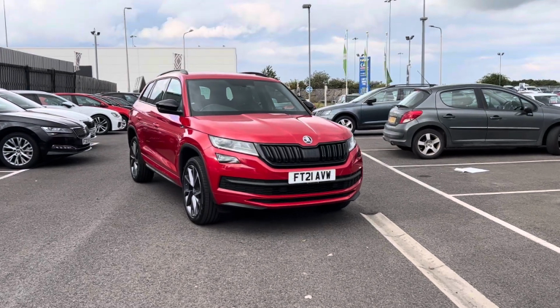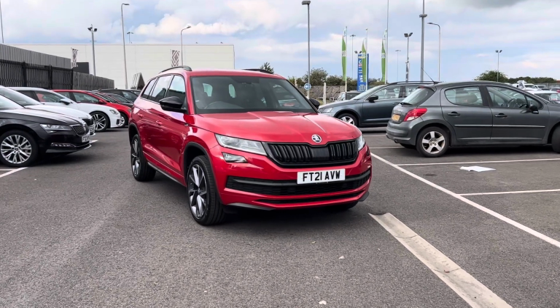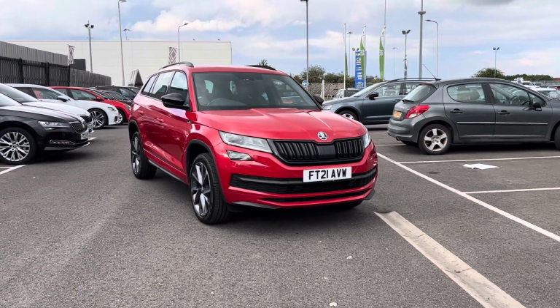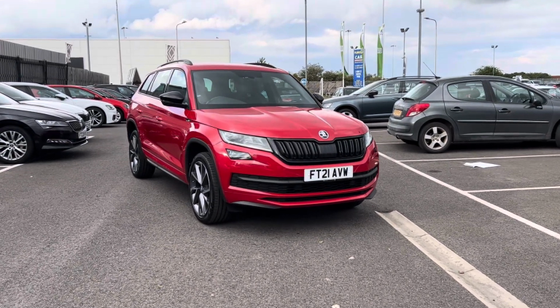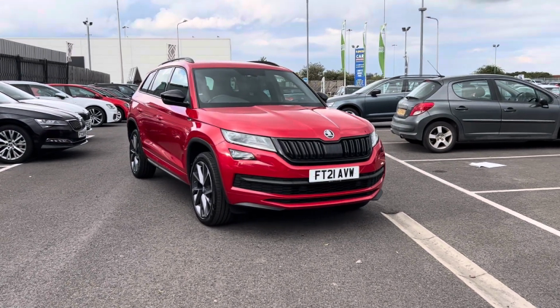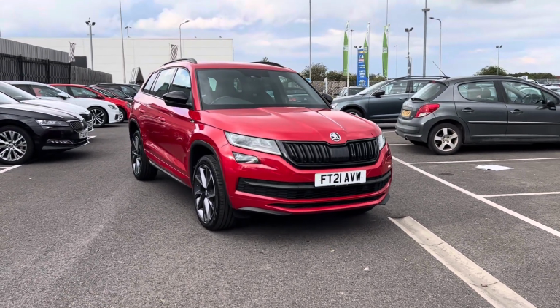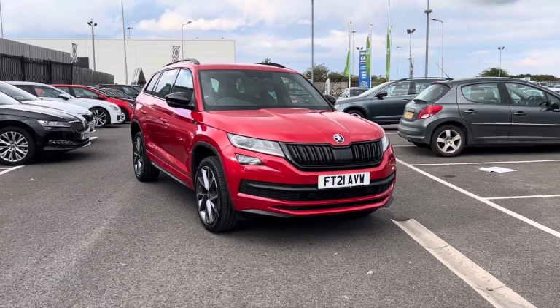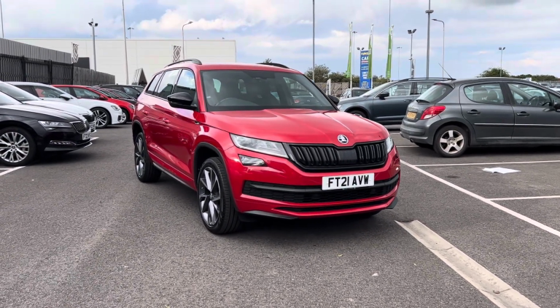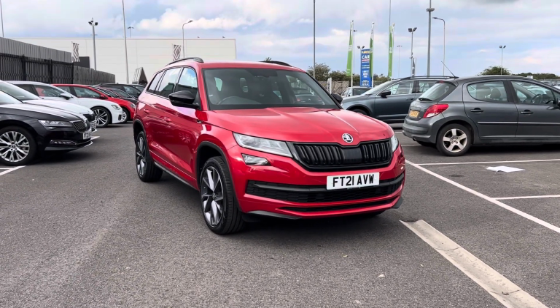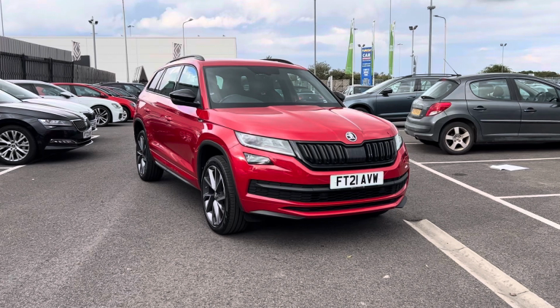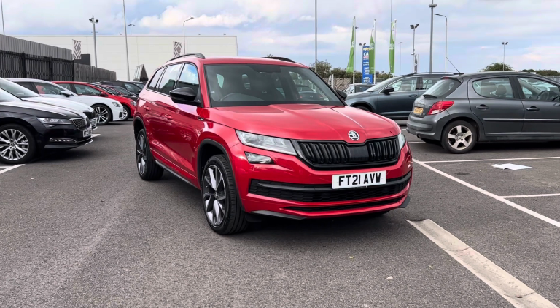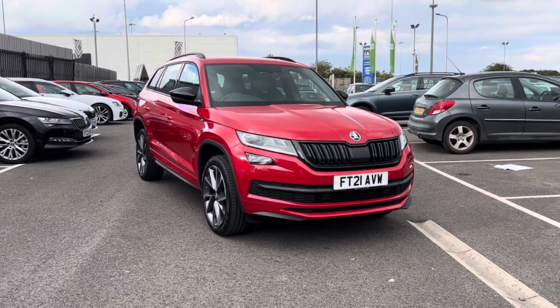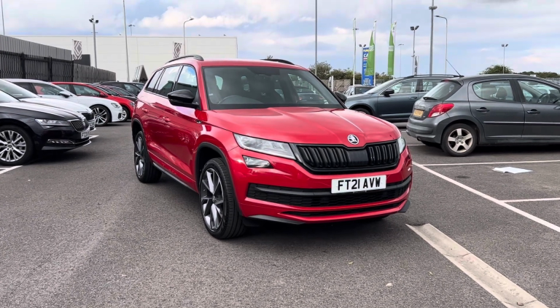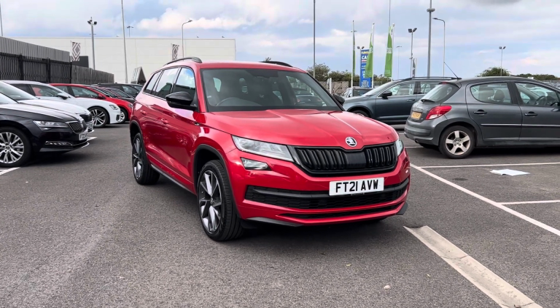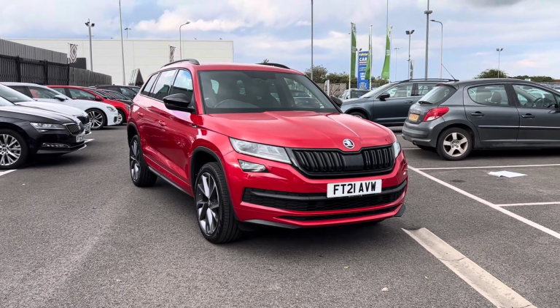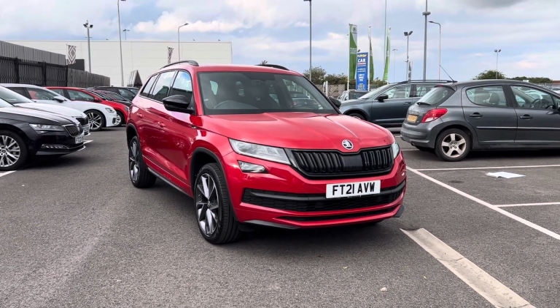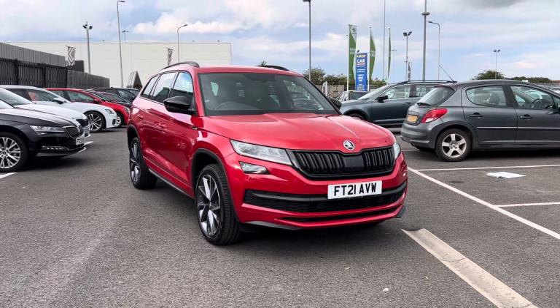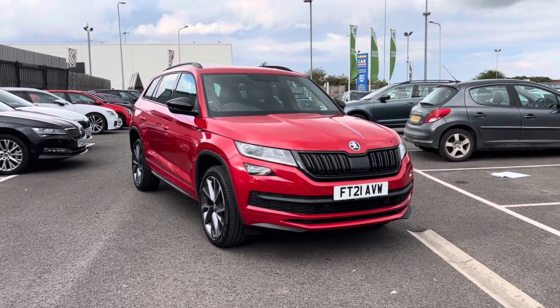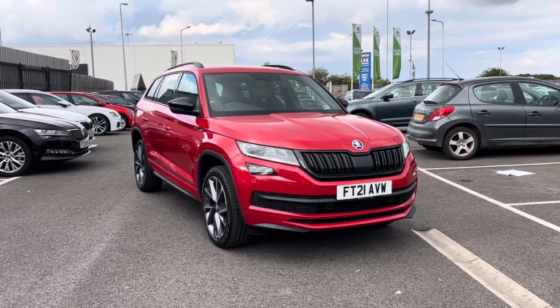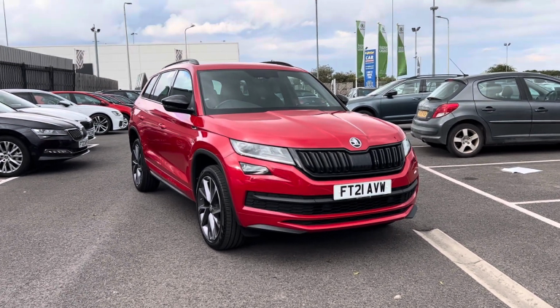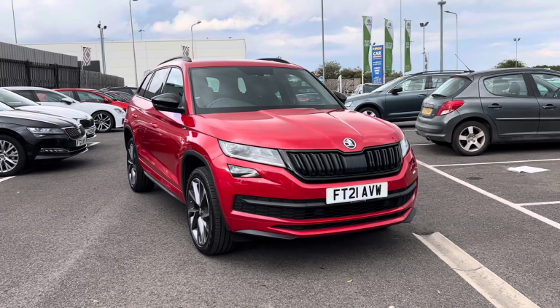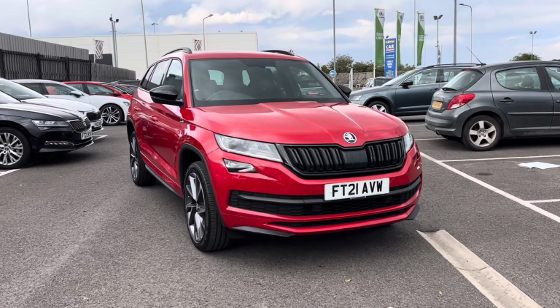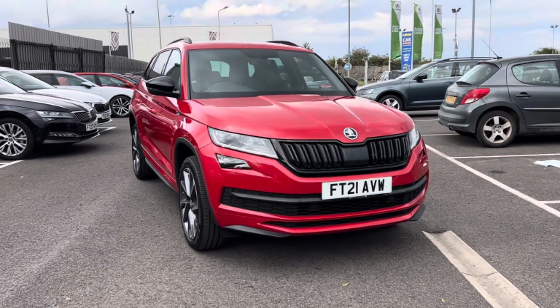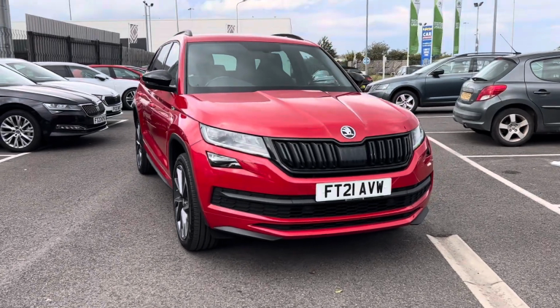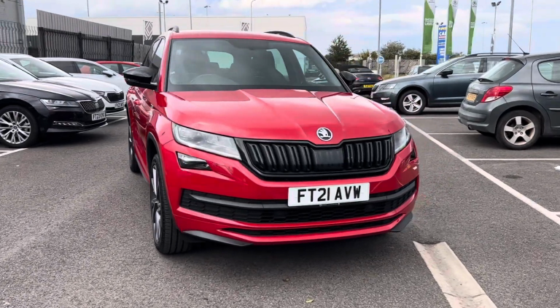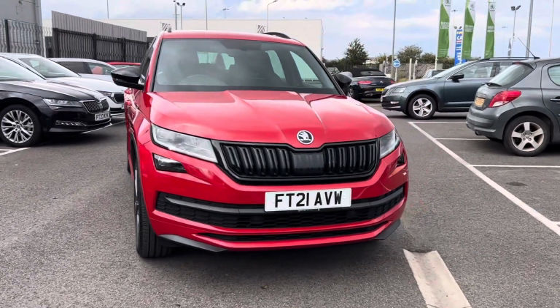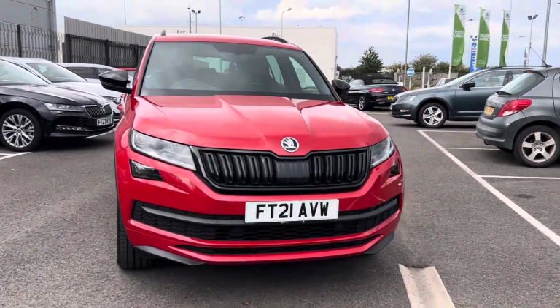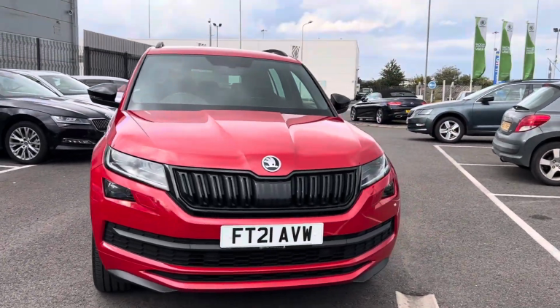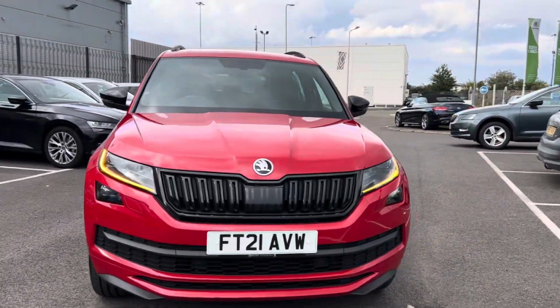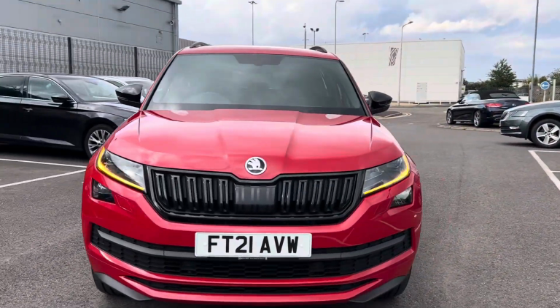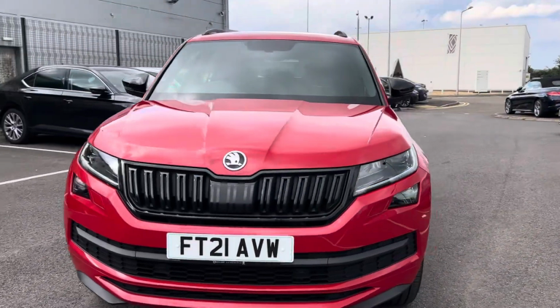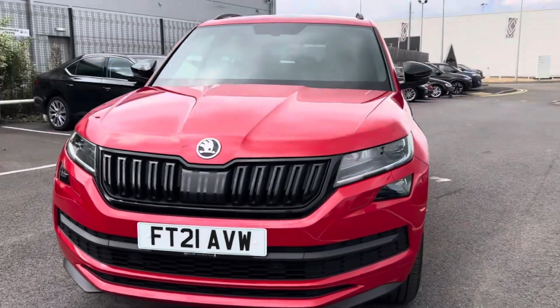Hello and welcome to MQ Skoda Grimsby. My name is James. Today we're taking a look around our 21-plate Skoda Kodiak 1.5 TSI Sportline DSG, finished in velvet red. Starting off, you've got your automatic headlights.